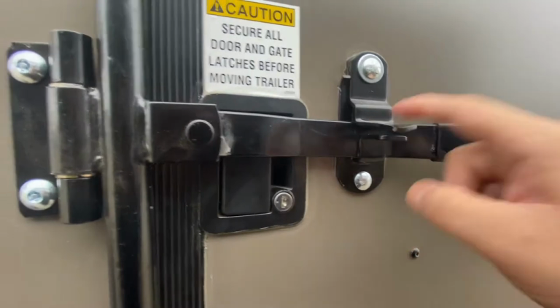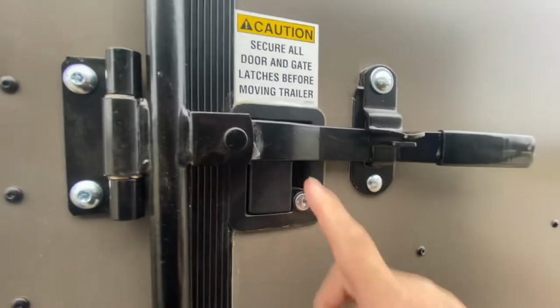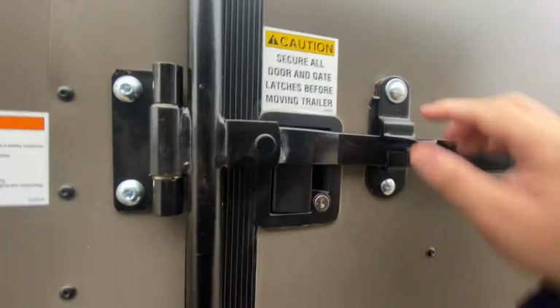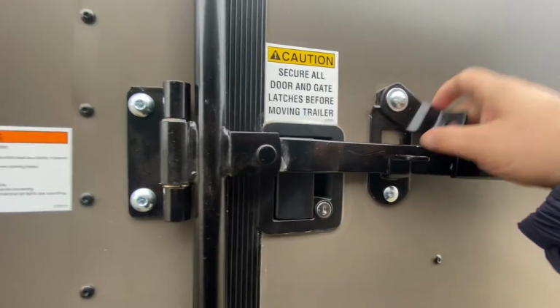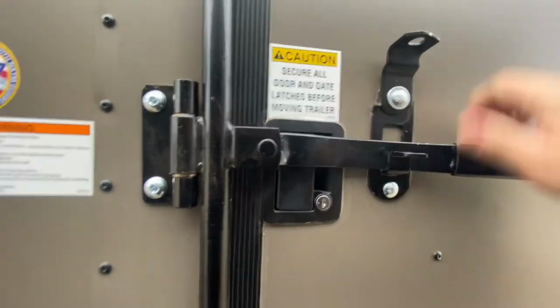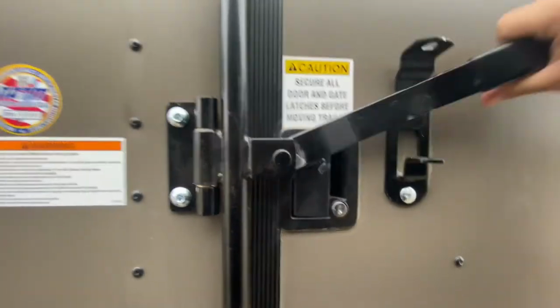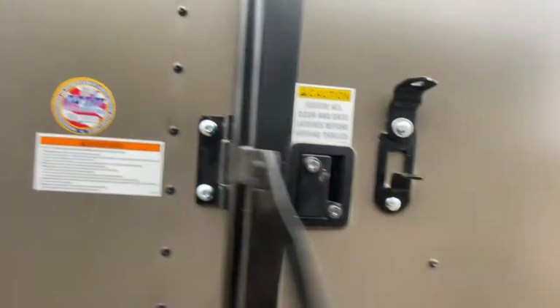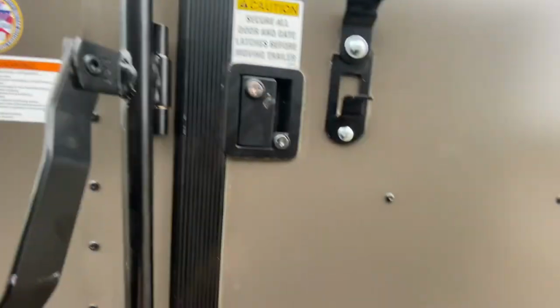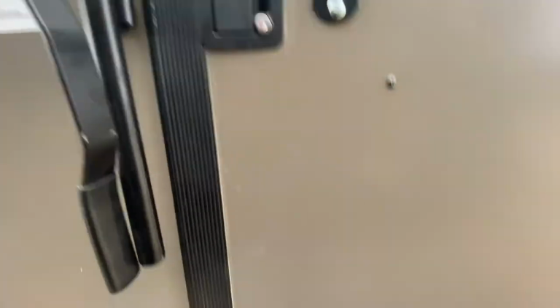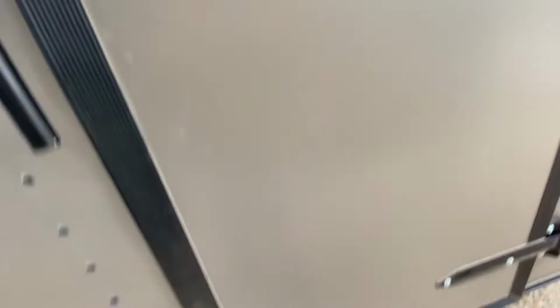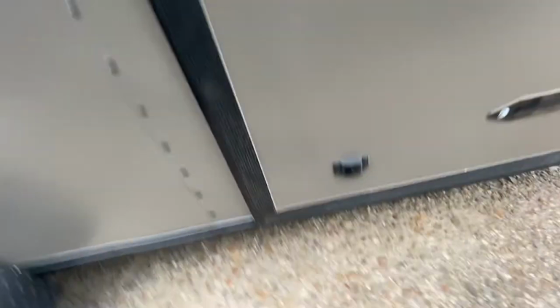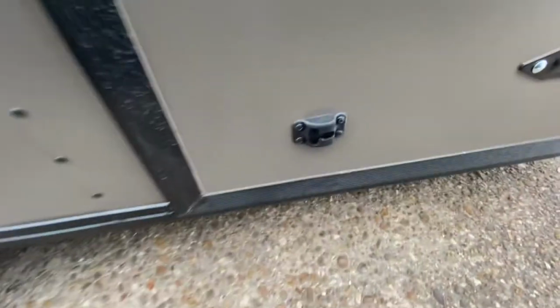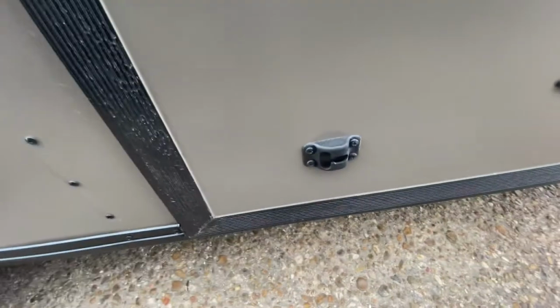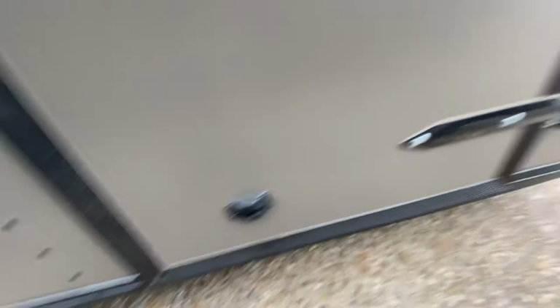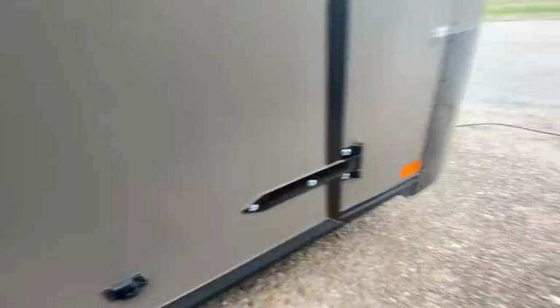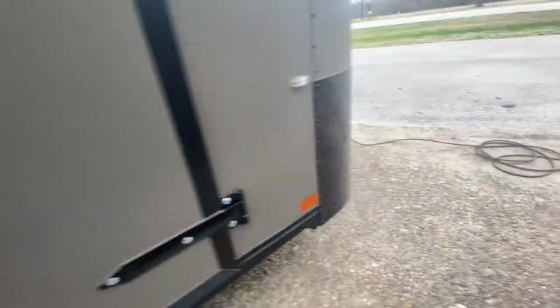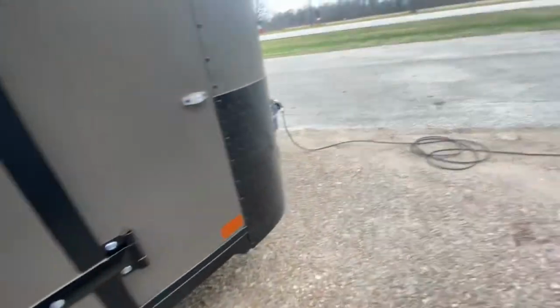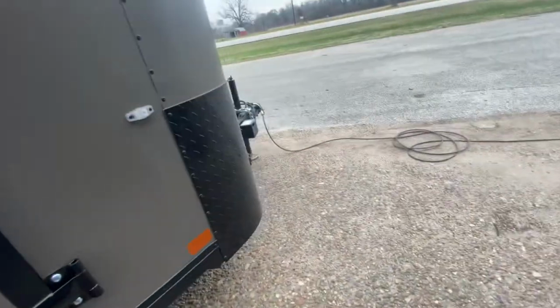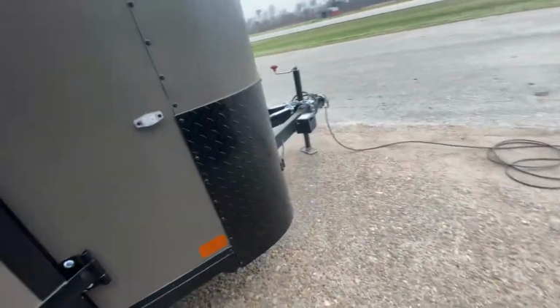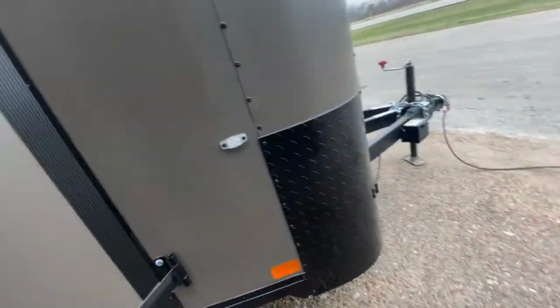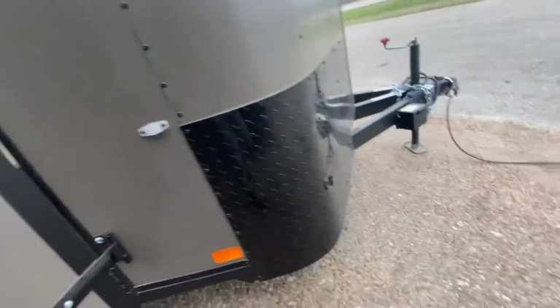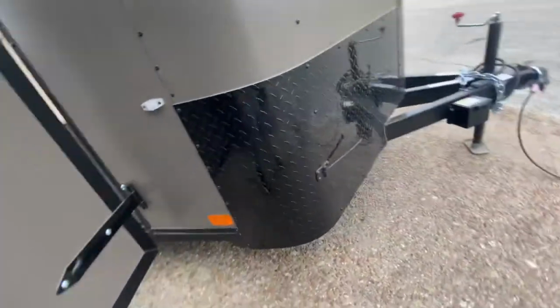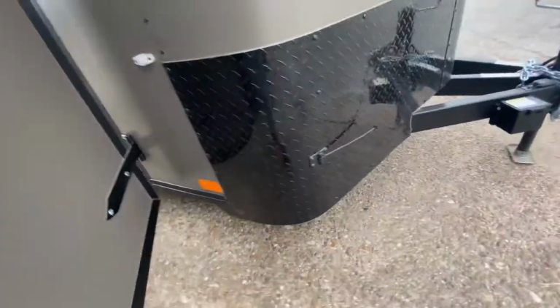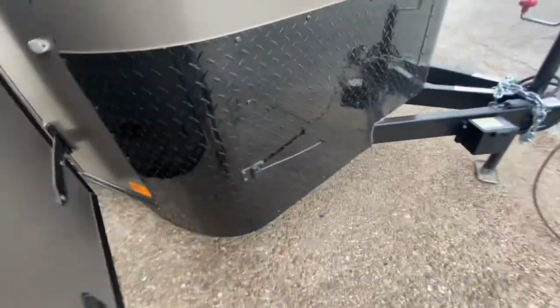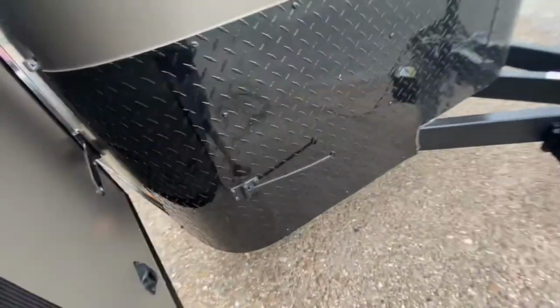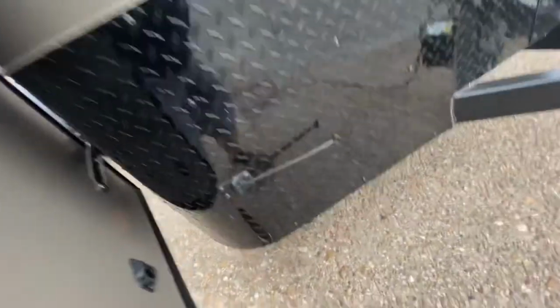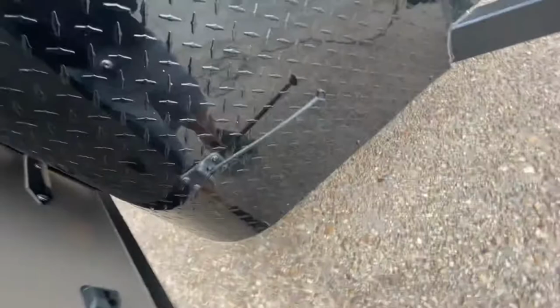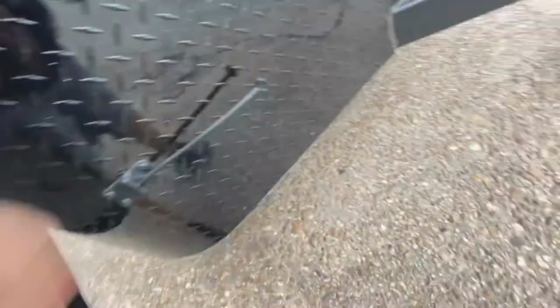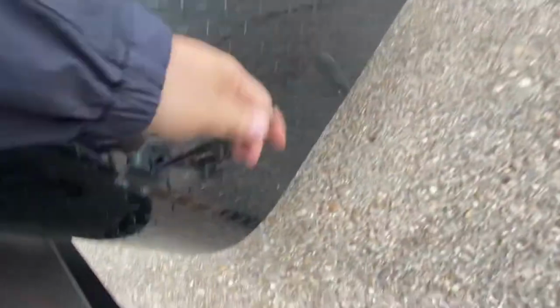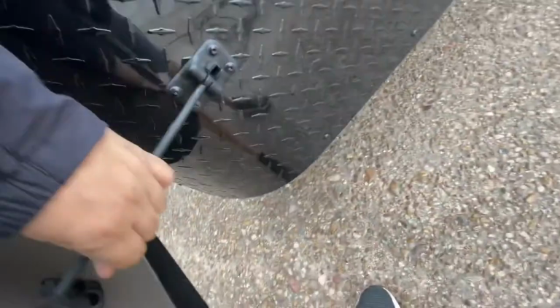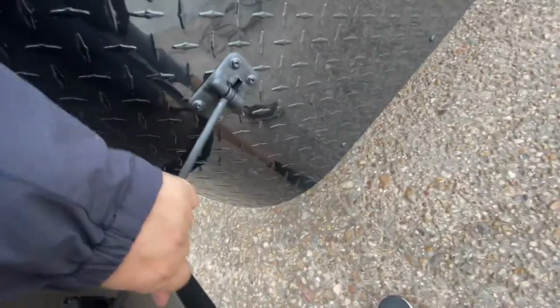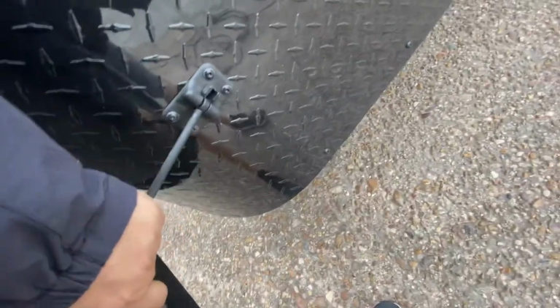You can do a padlock and then you can also lock the door itself. It also has a slot there that has a door latch, so on windy days it keeps this door nice and secure as well.